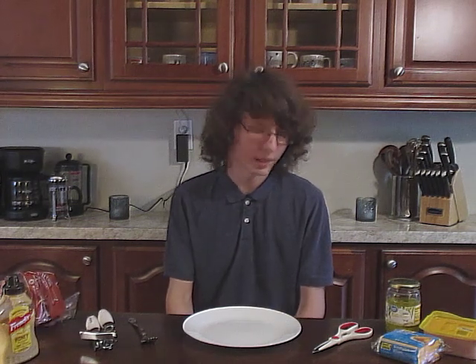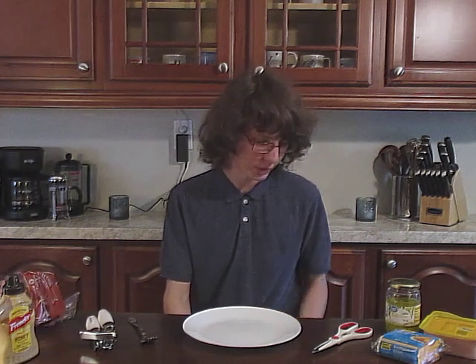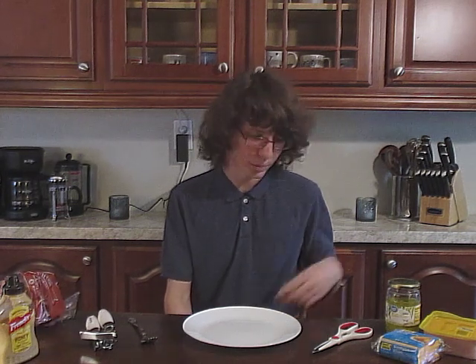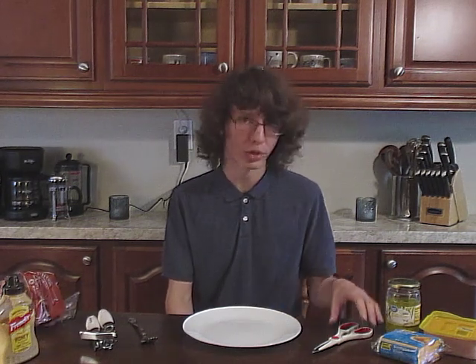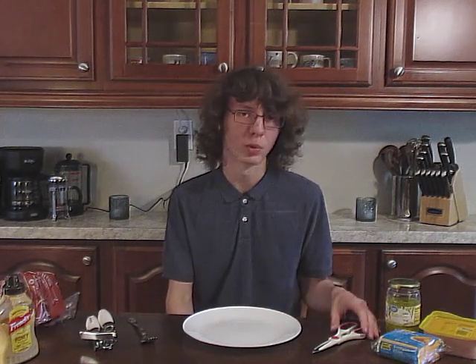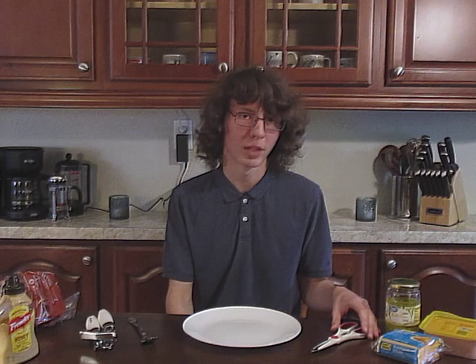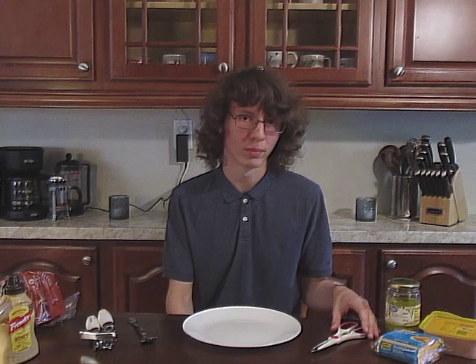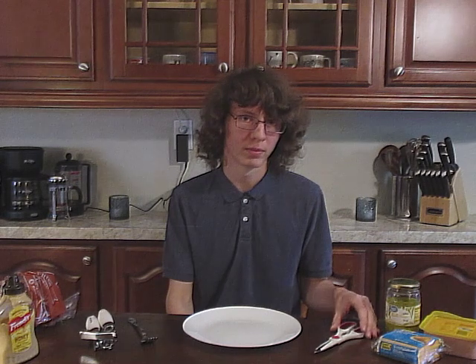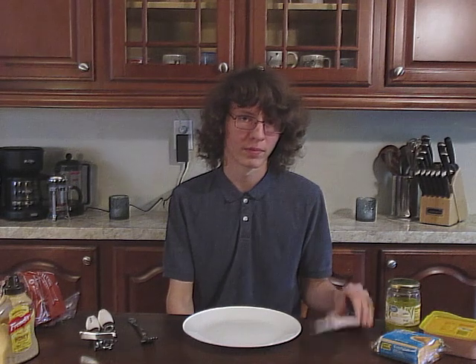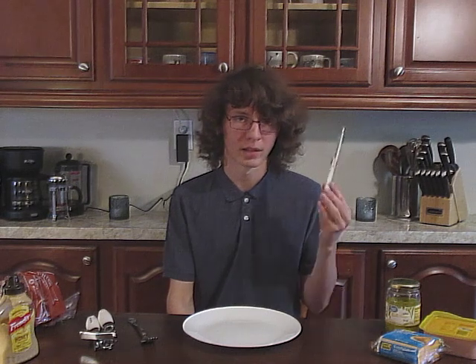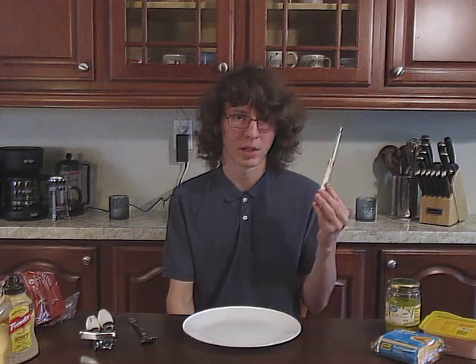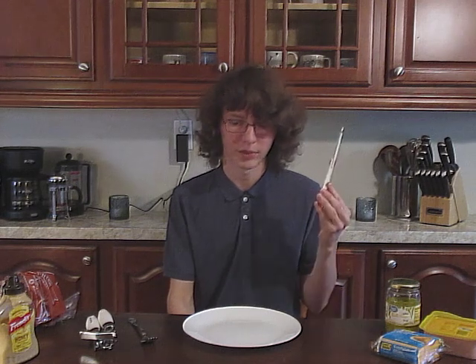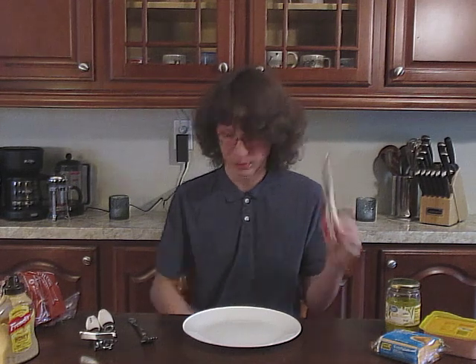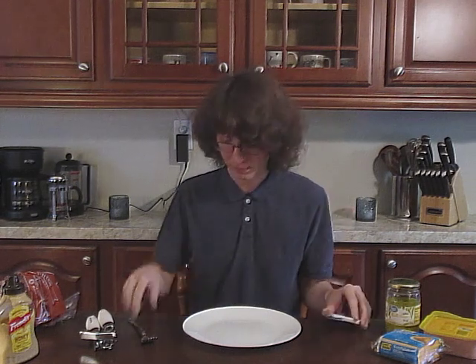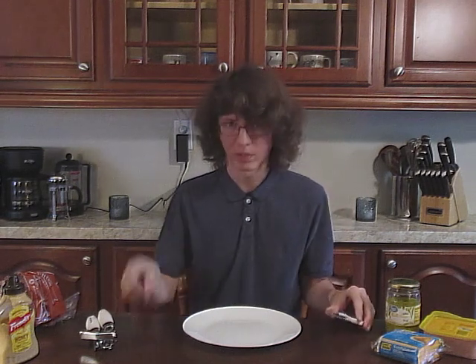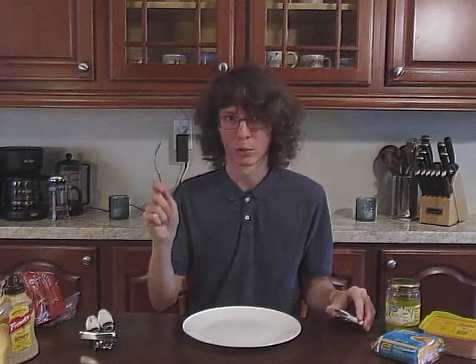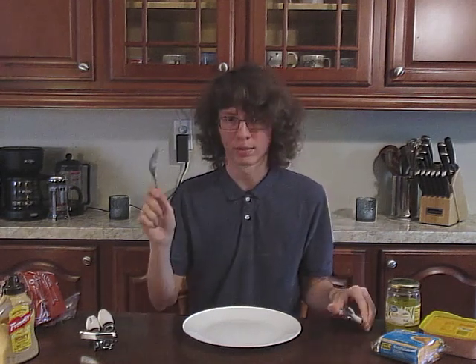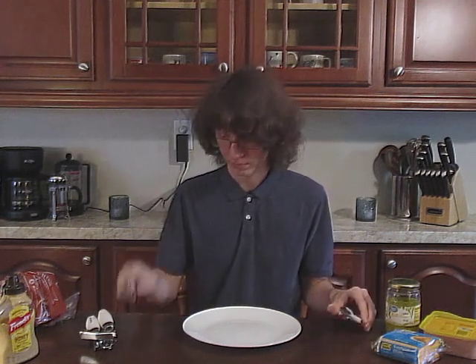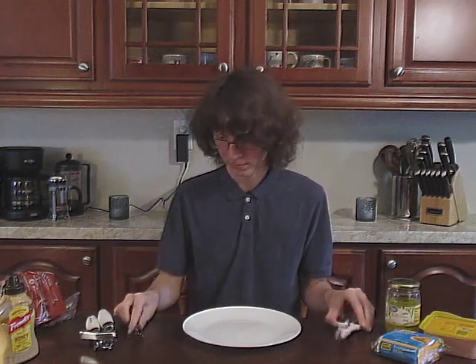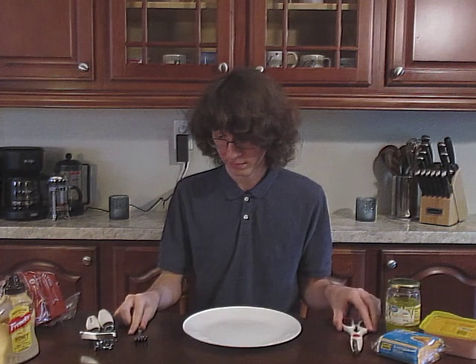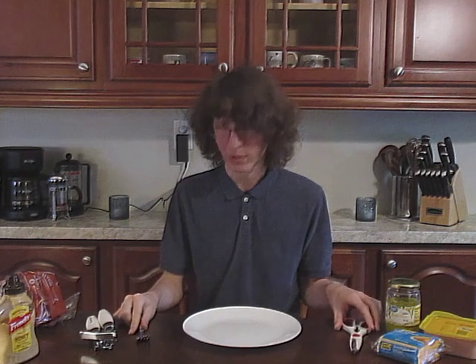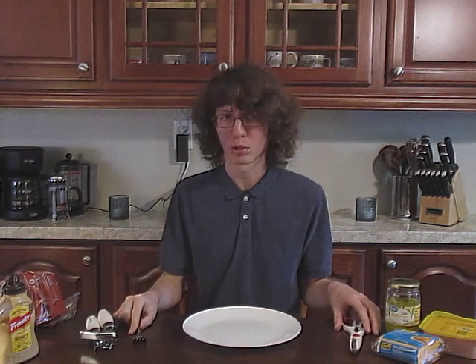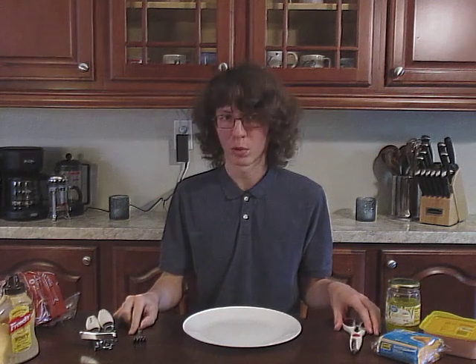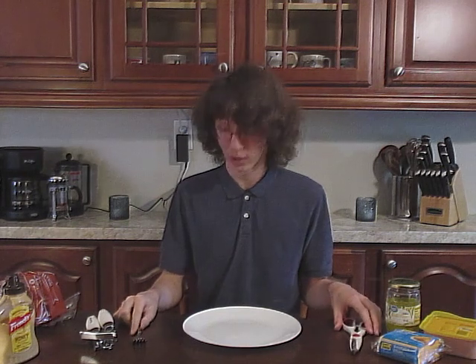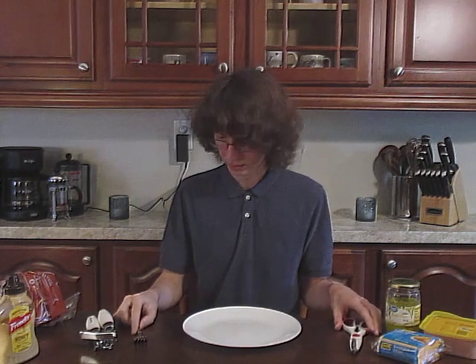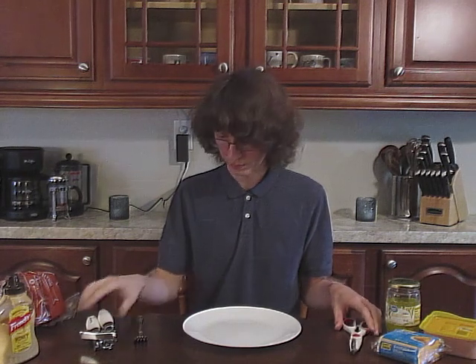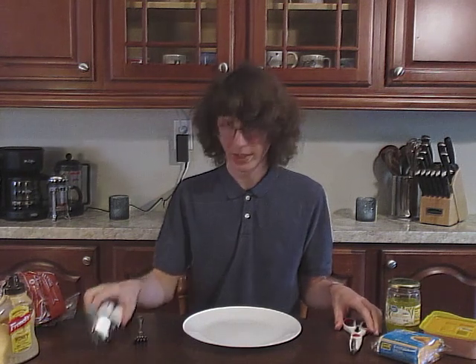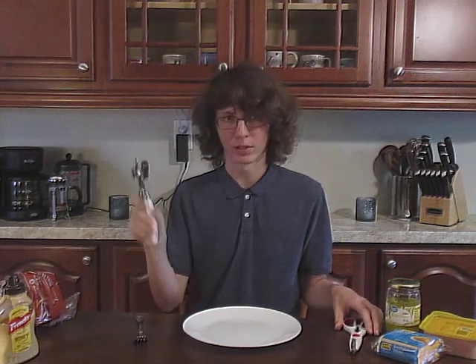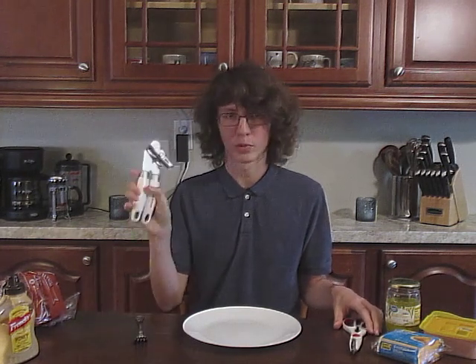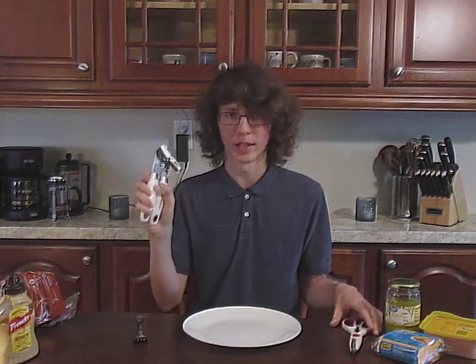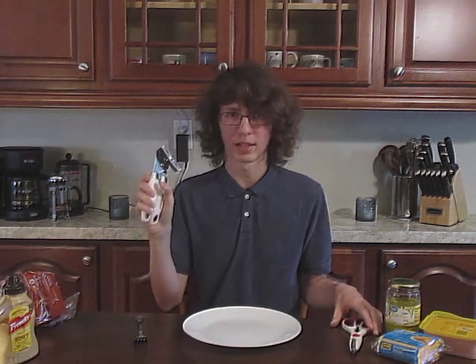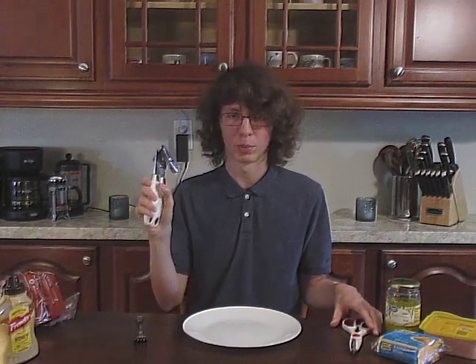You'll need some important tools to make one: a pair of scissors, a fork — sporks will also work — and you will also need a can opener.